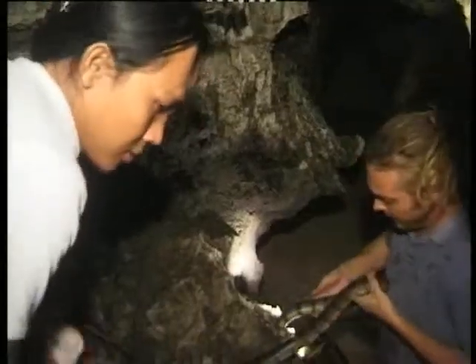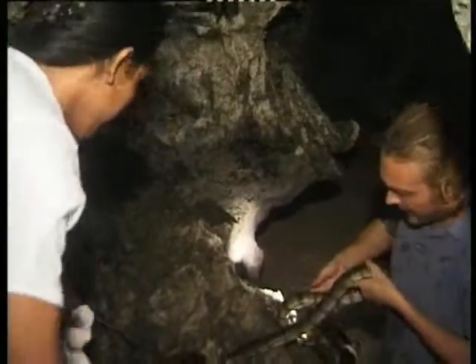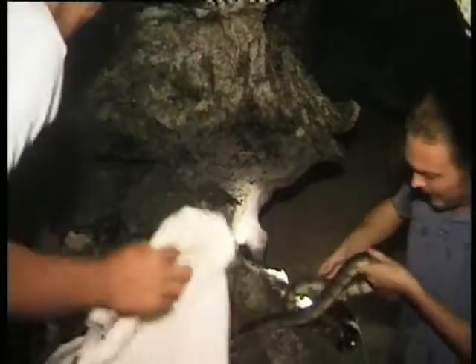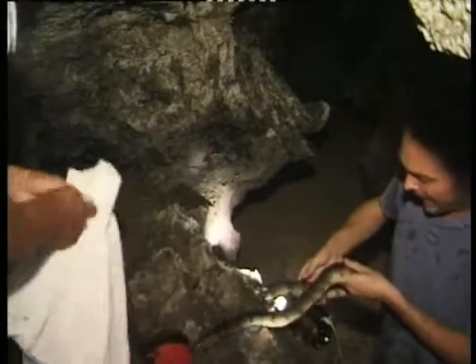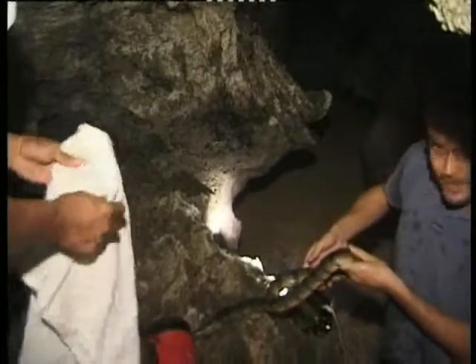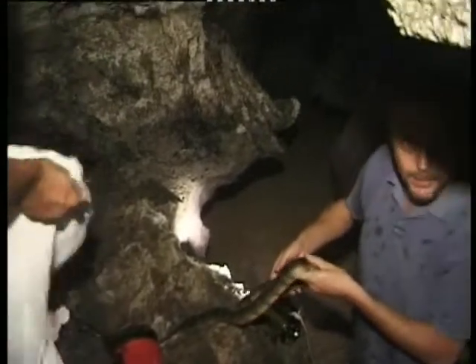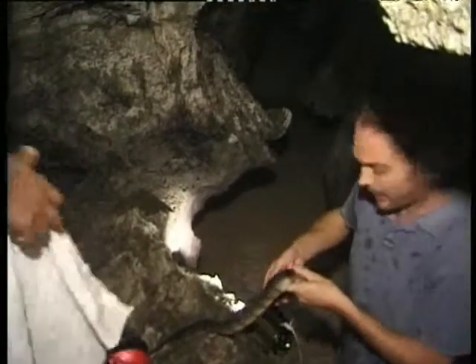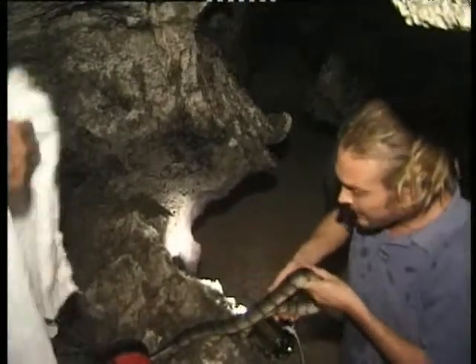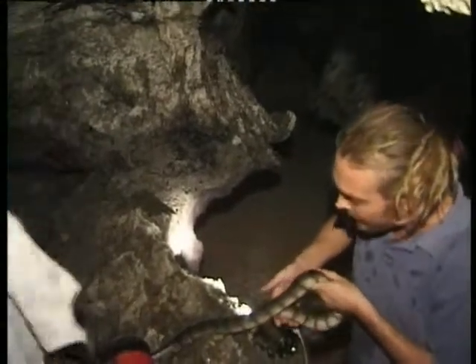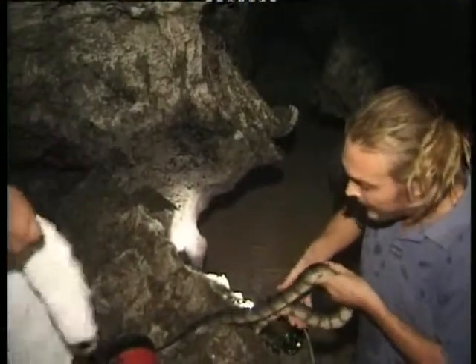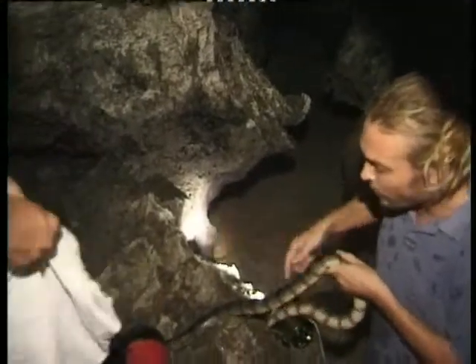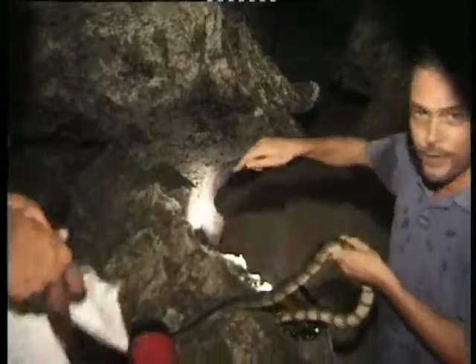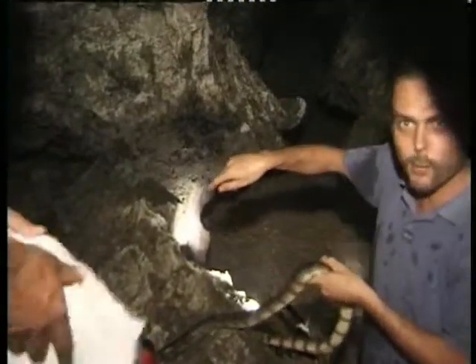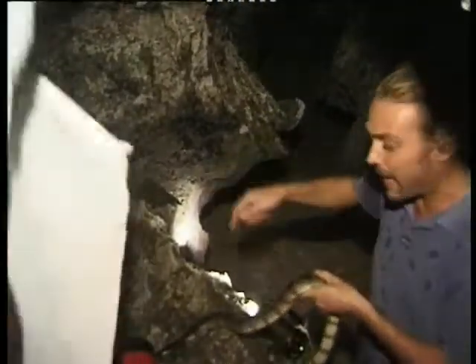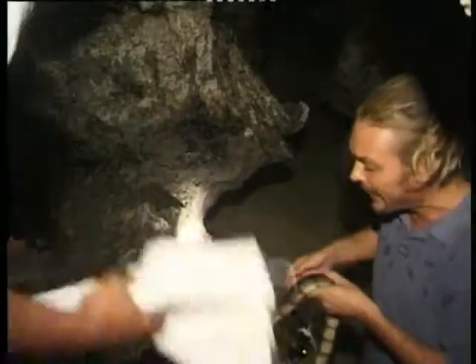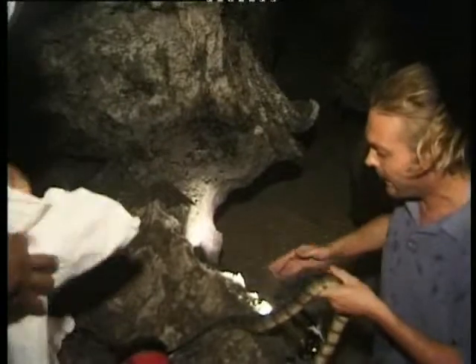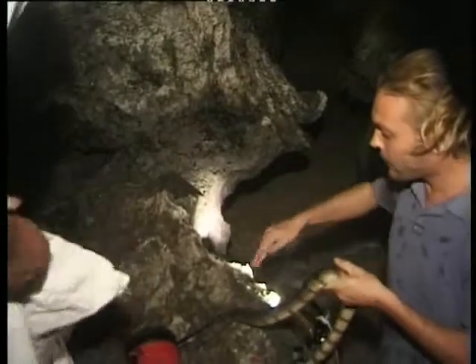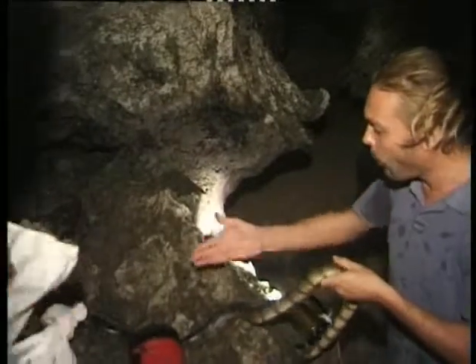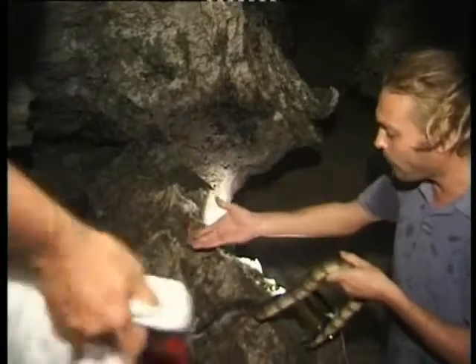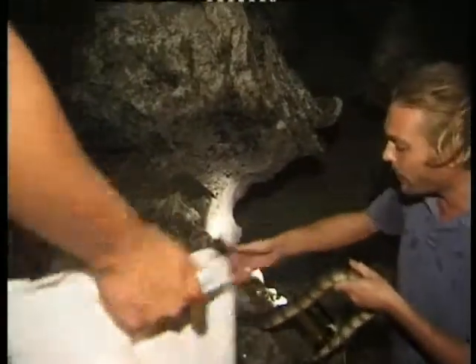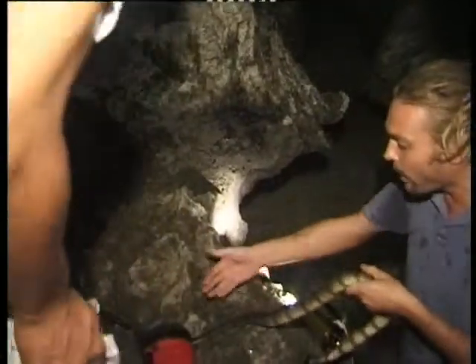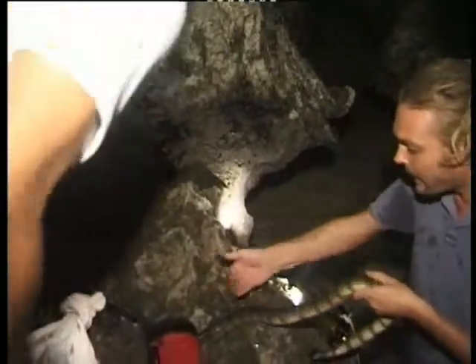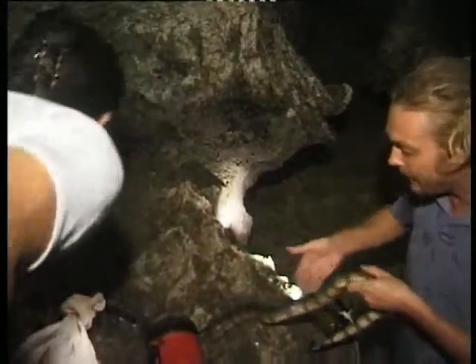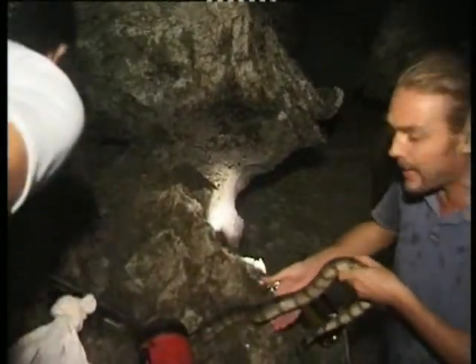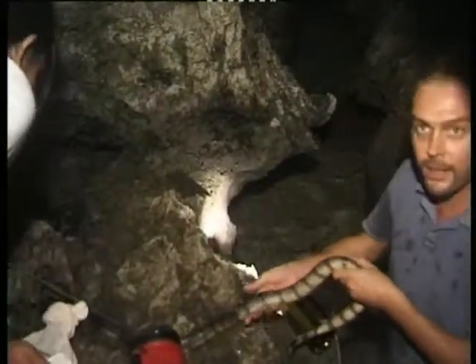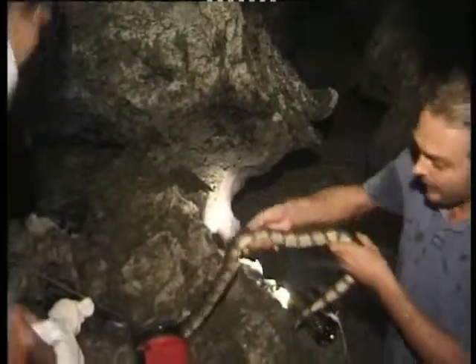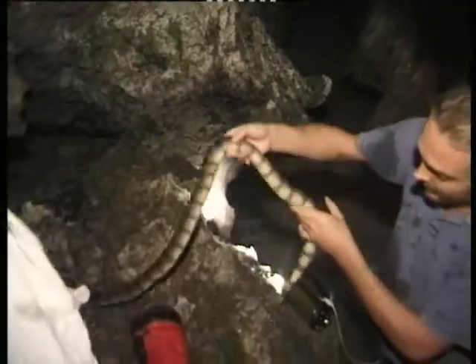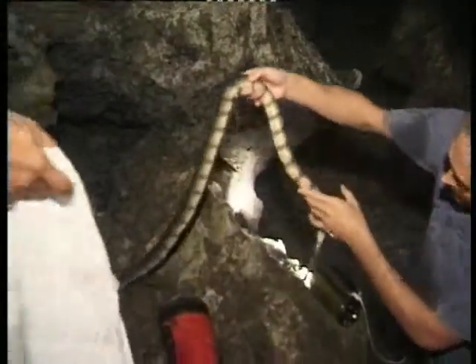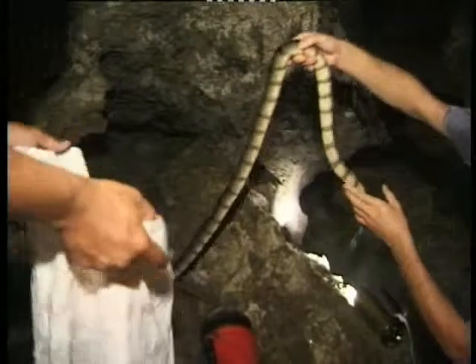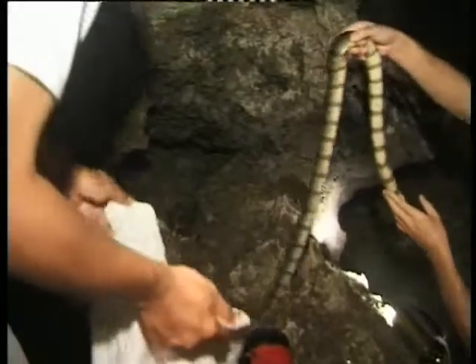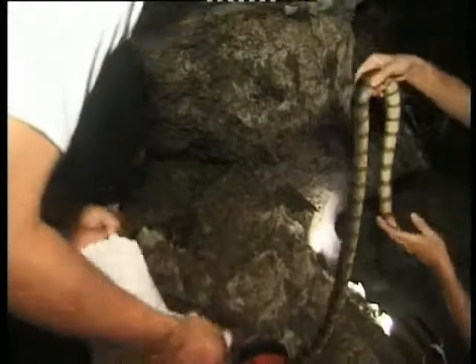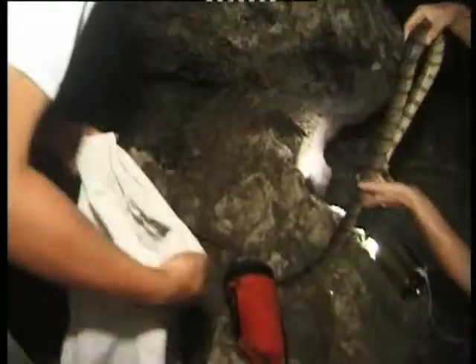See the animal here — you can see it's about to slough its skin, and this is one of the reasons why it's come in here, so it can work its way between the rocks and slough its skin. It's a big female.